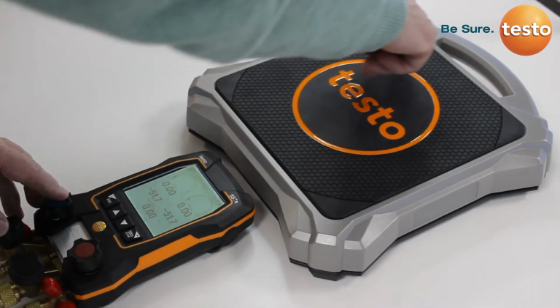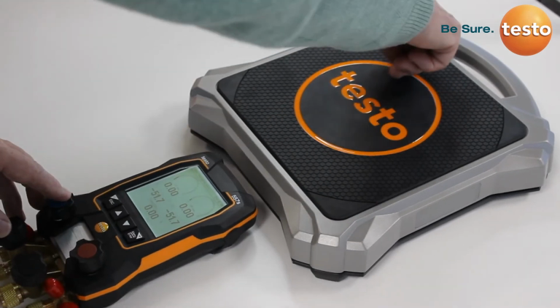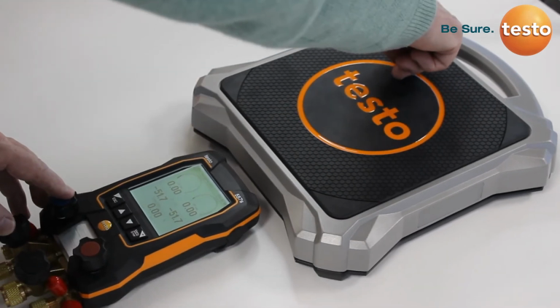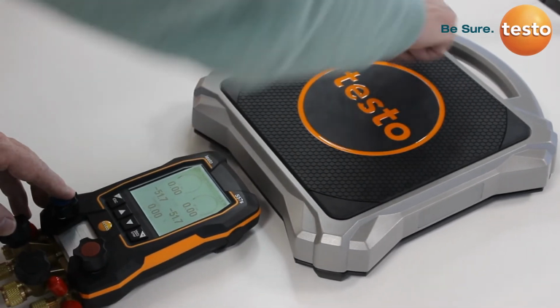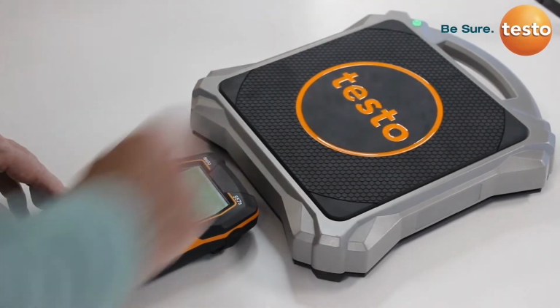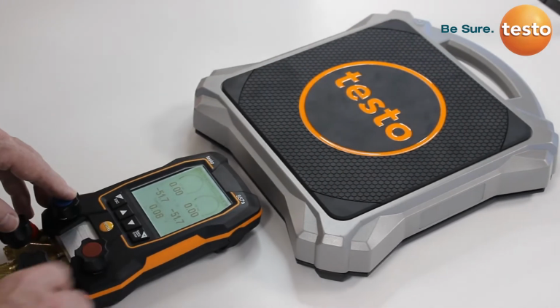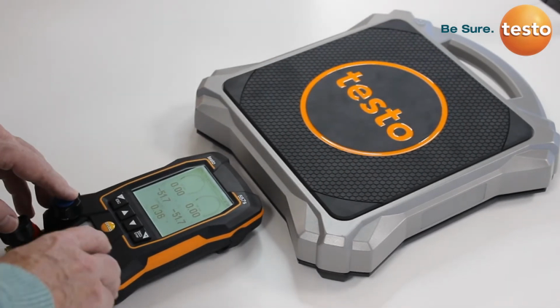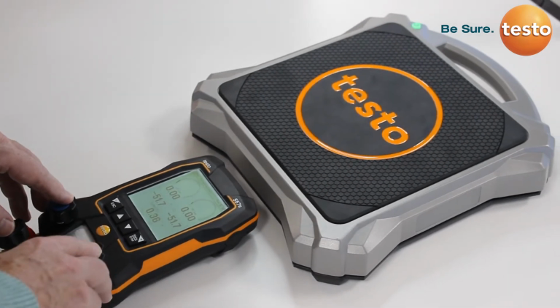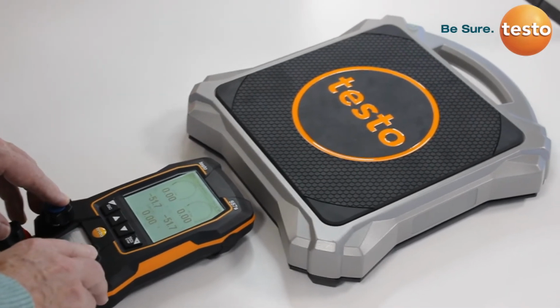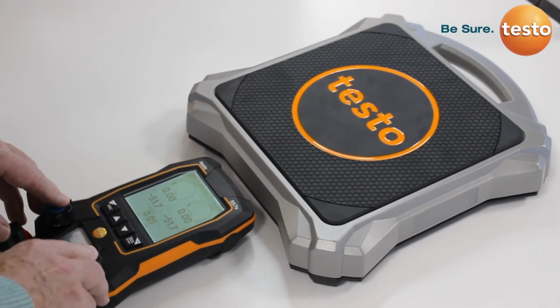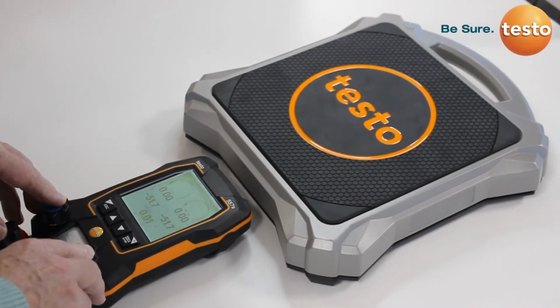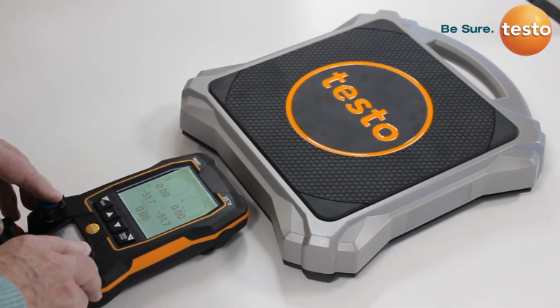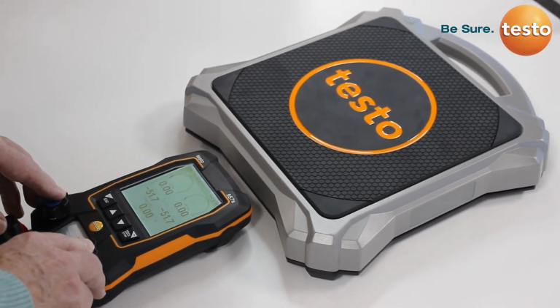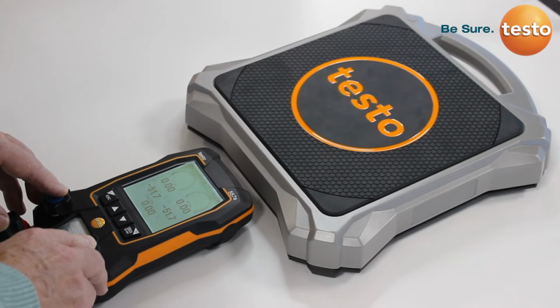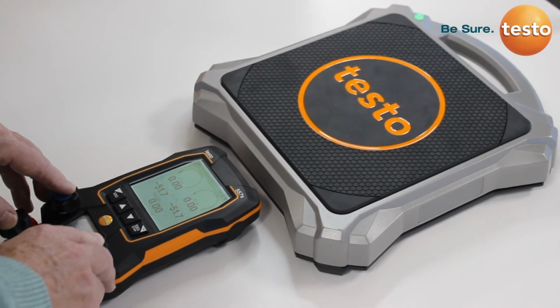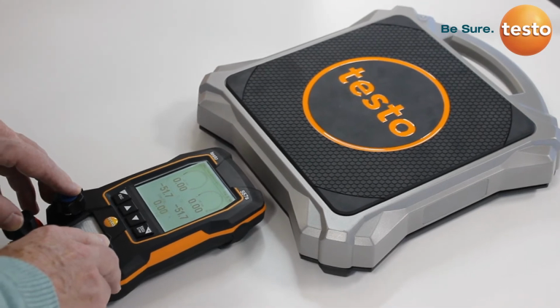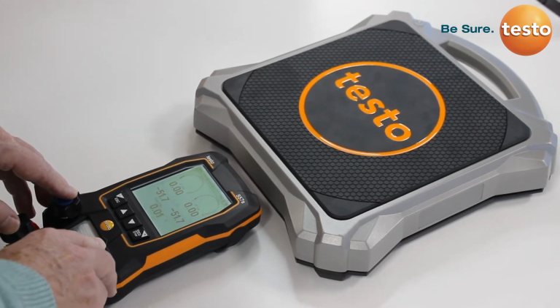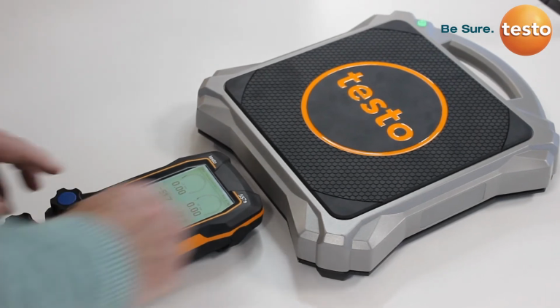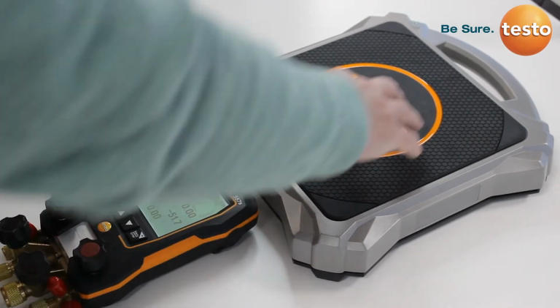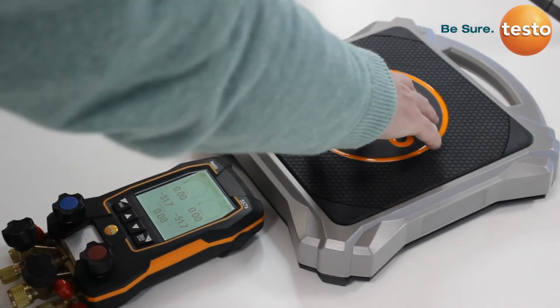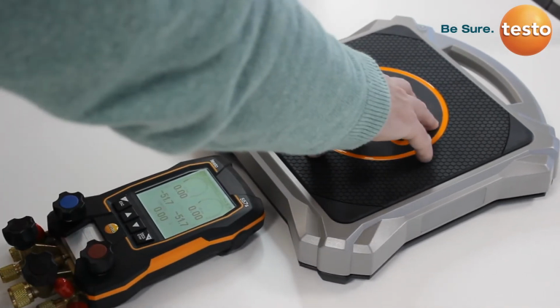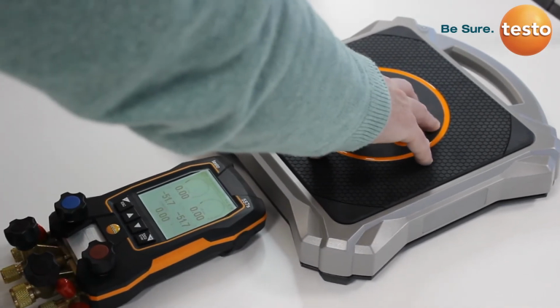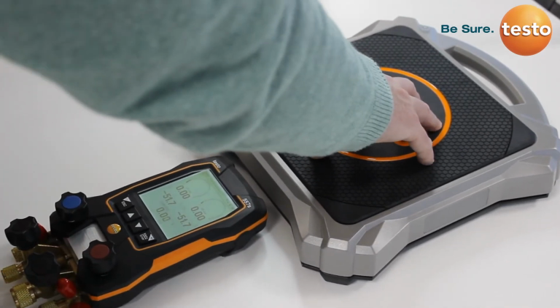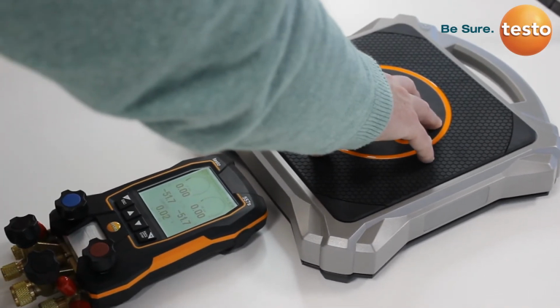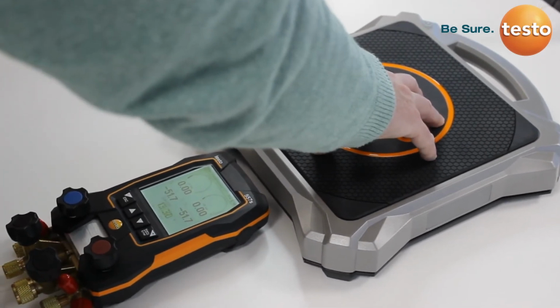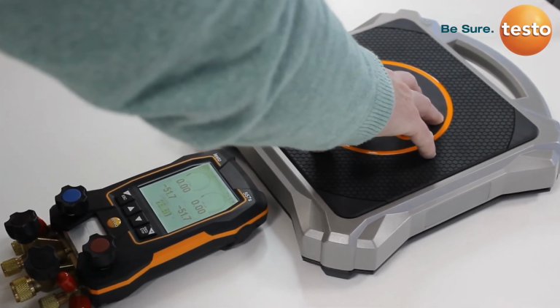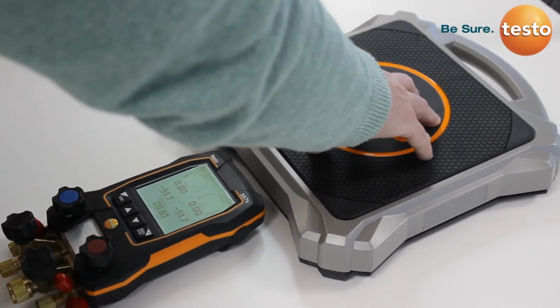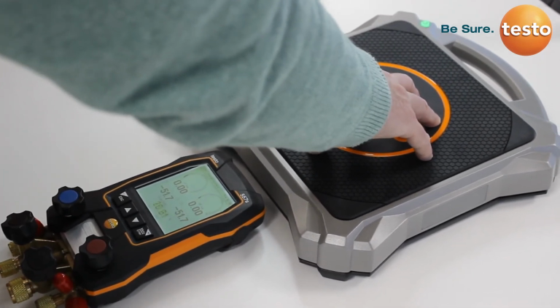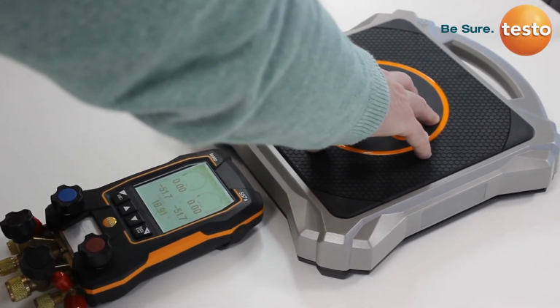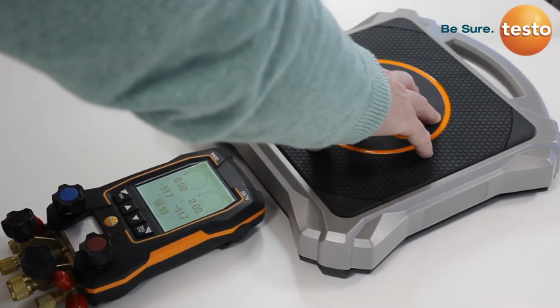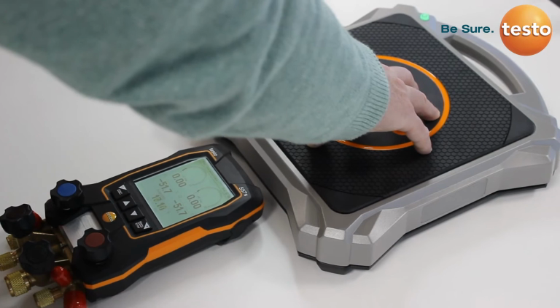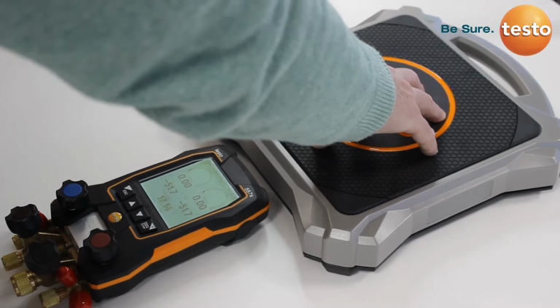Because on the scales, the indicator light has gone green. And what we can now do is apply some weight to the scales, and we will actually see the weight on the manifold.